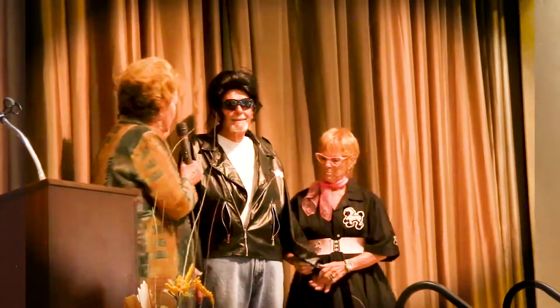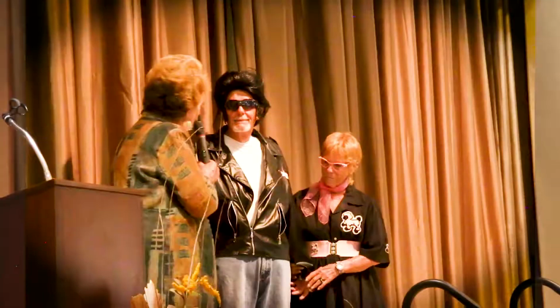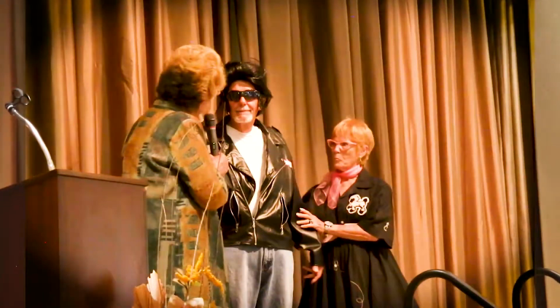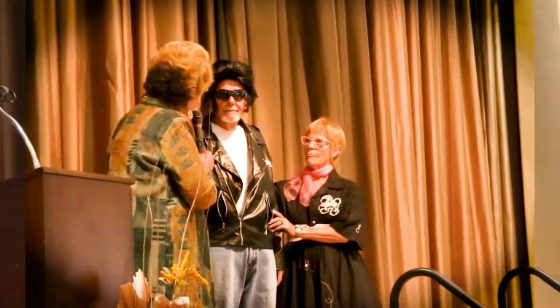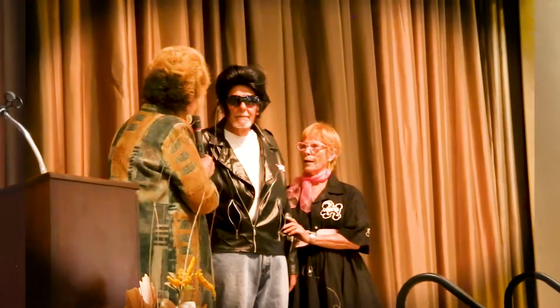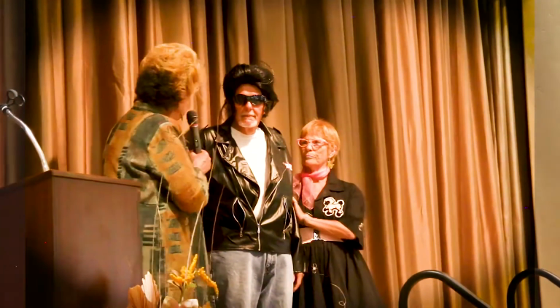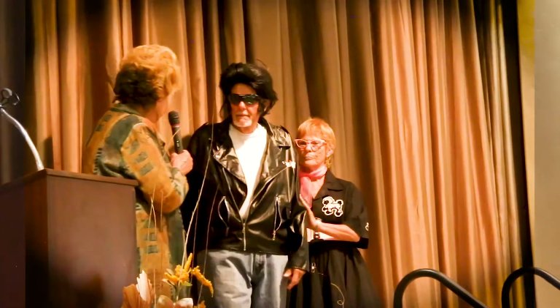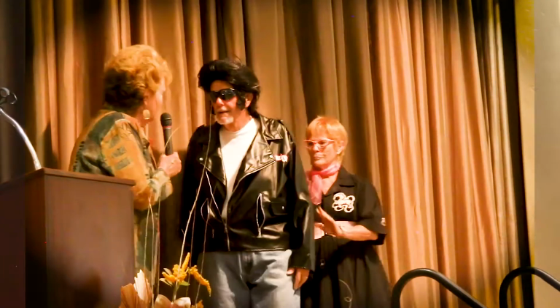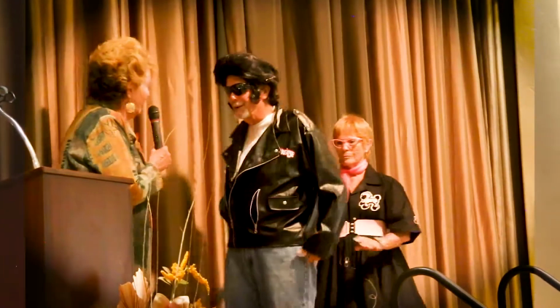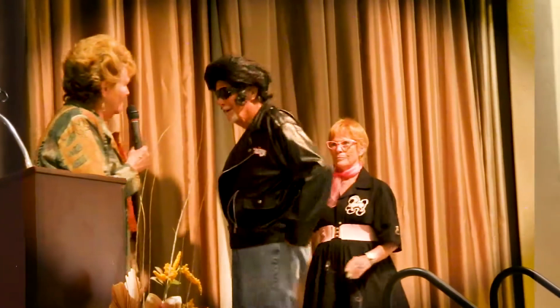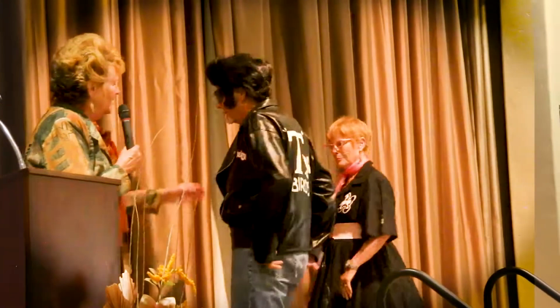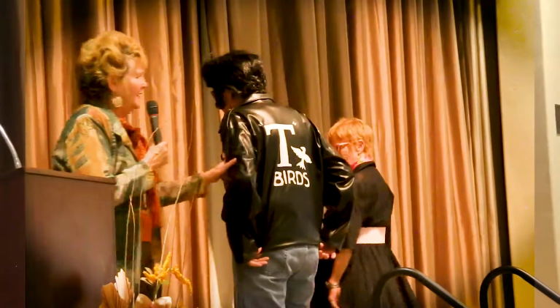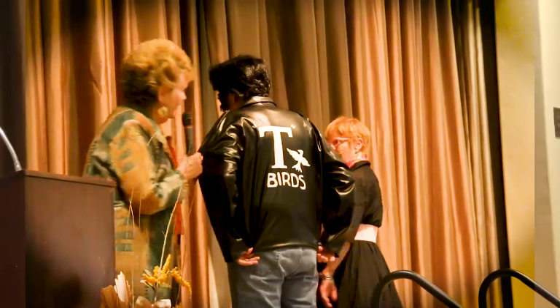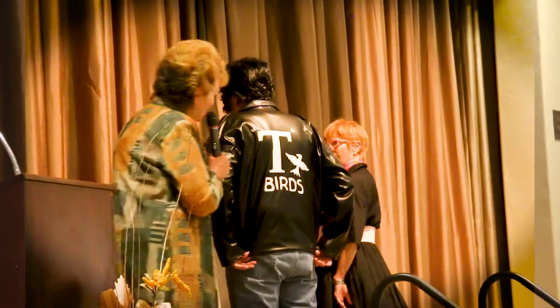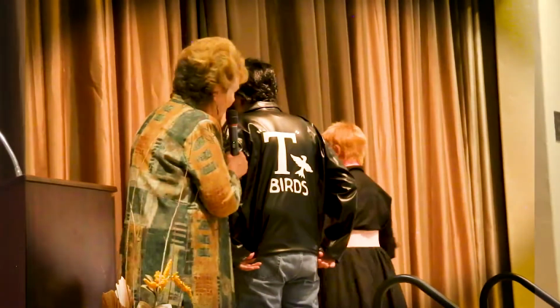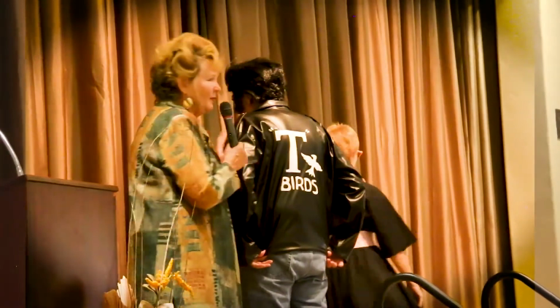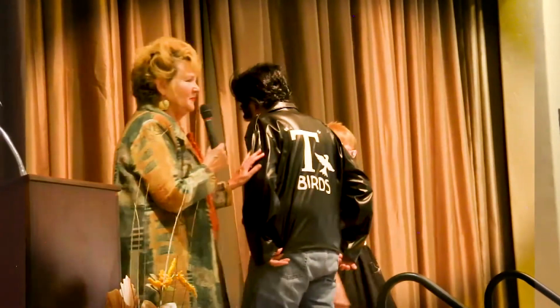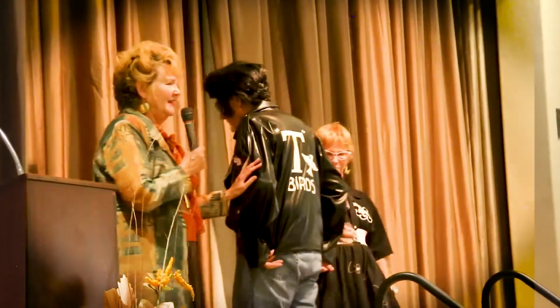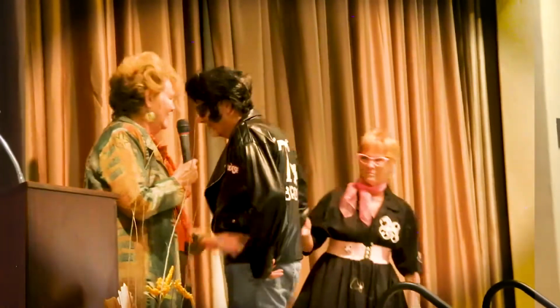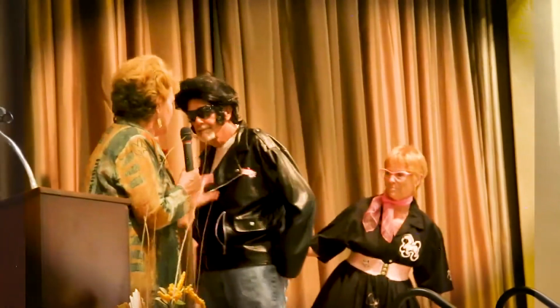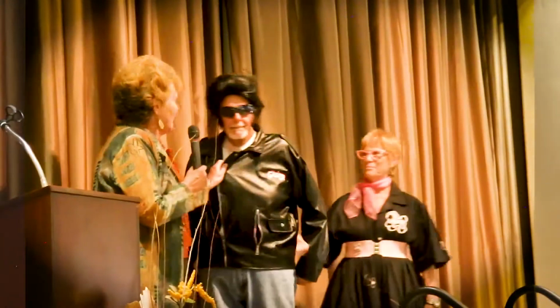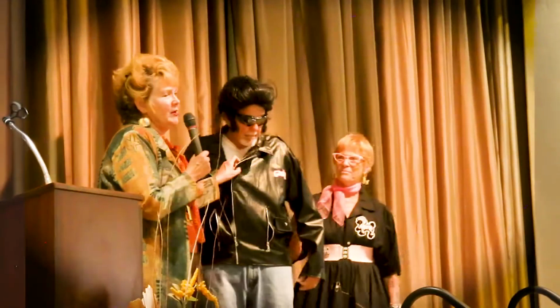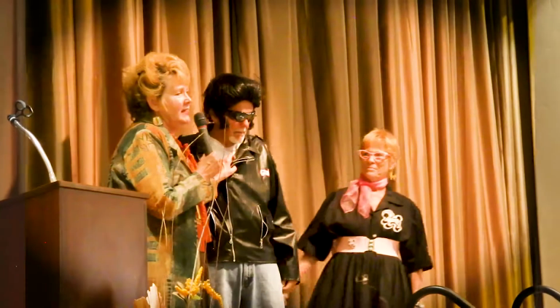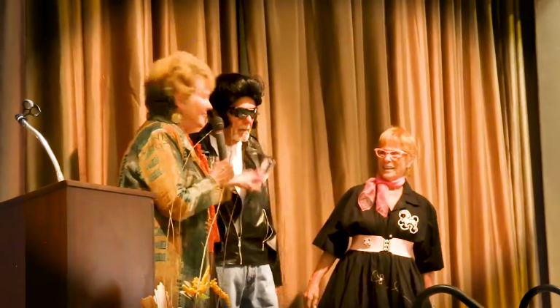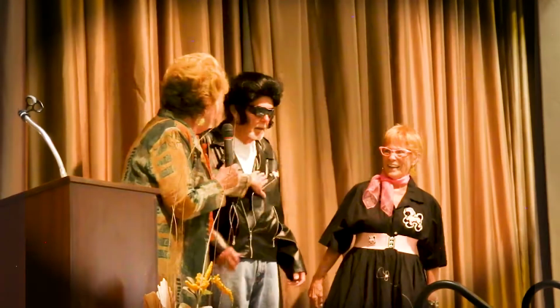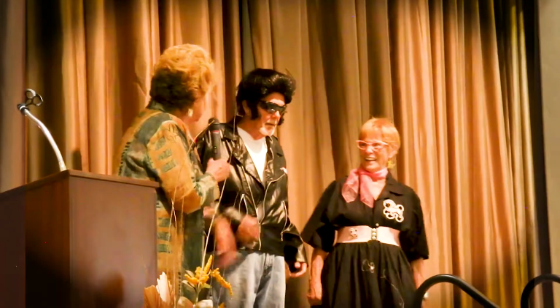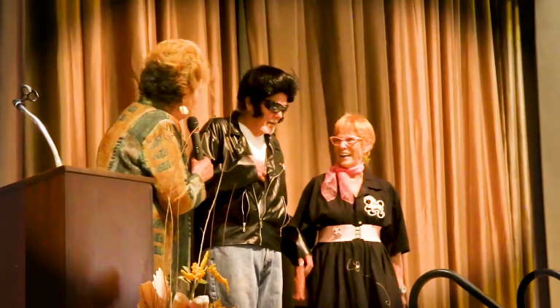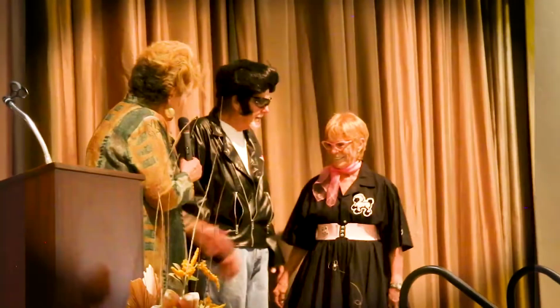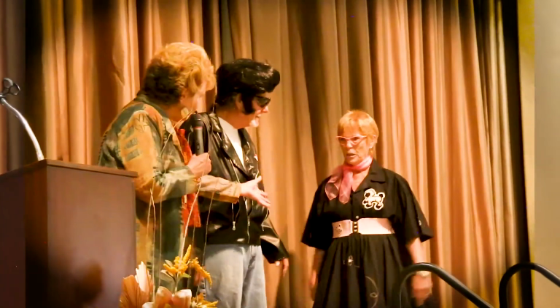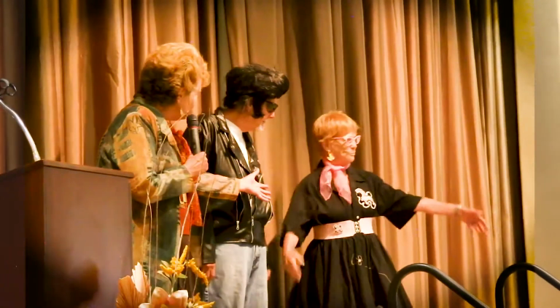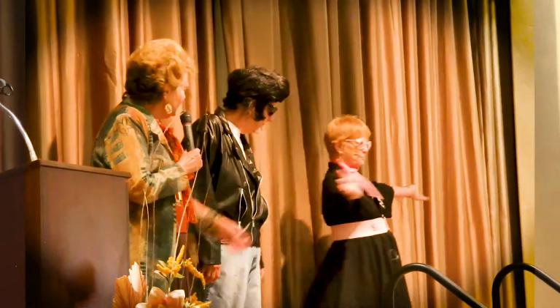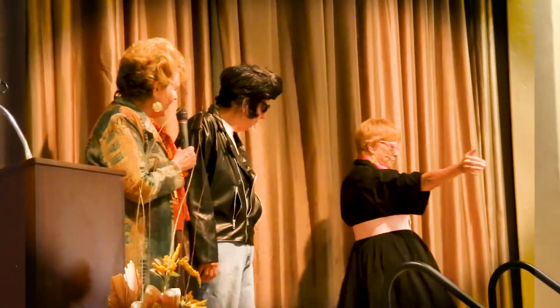Would you show them the back of your lovely jacket? It's kind of Grease Lightning. There he is. And look at this little skirt — isn't that darling?